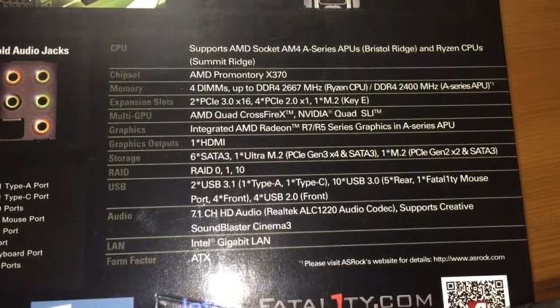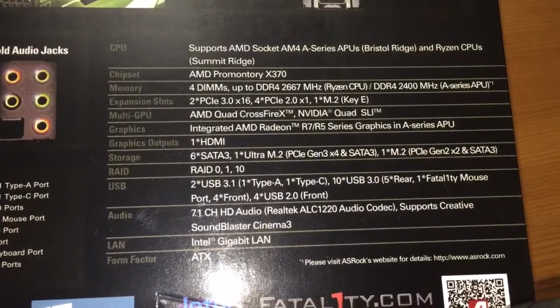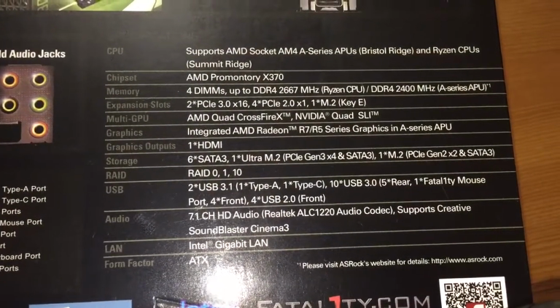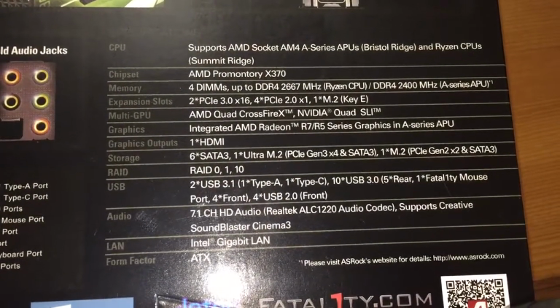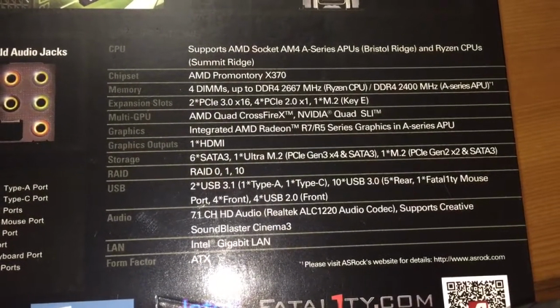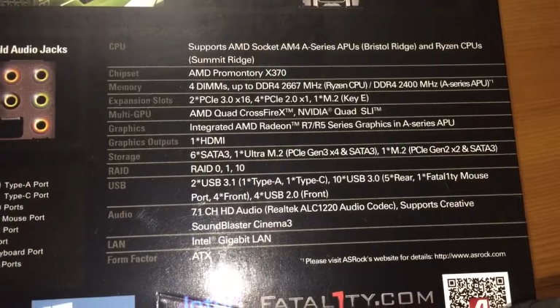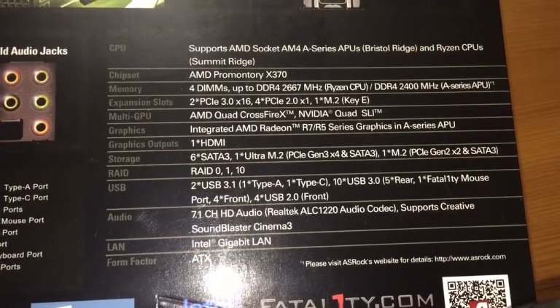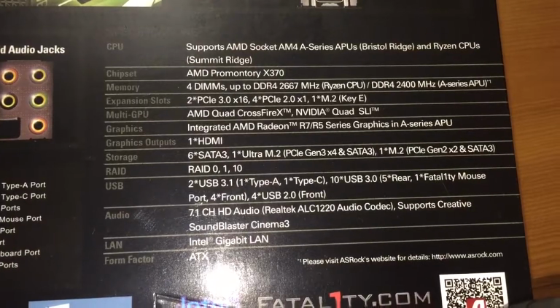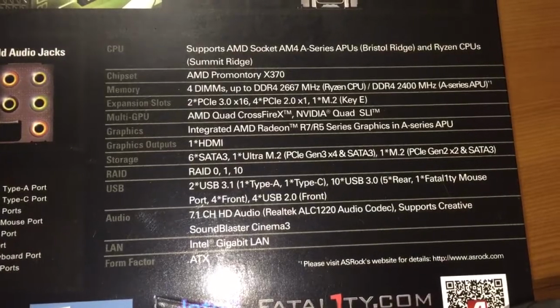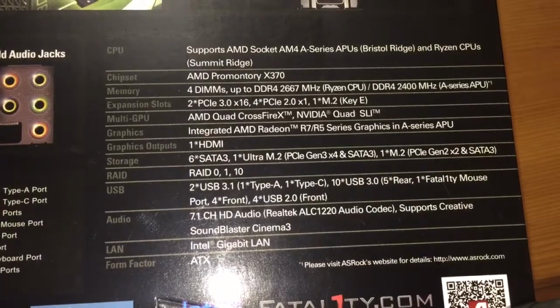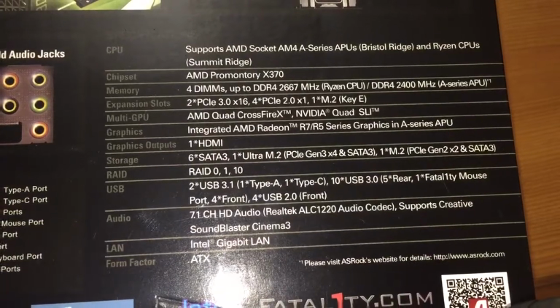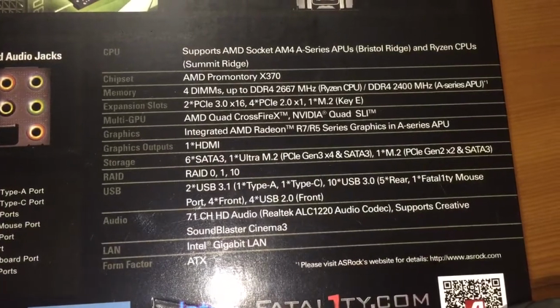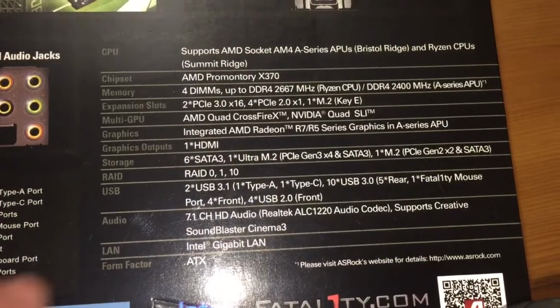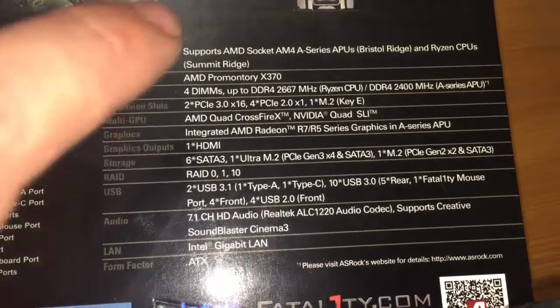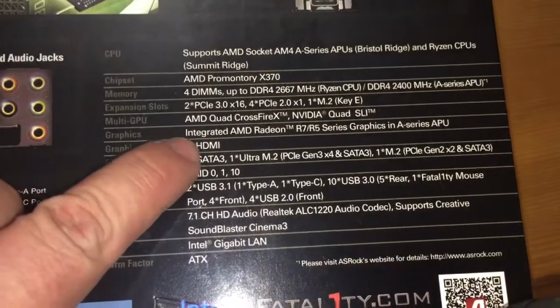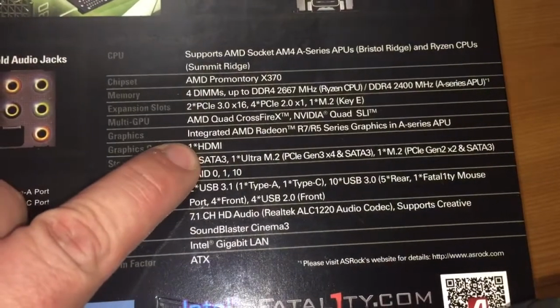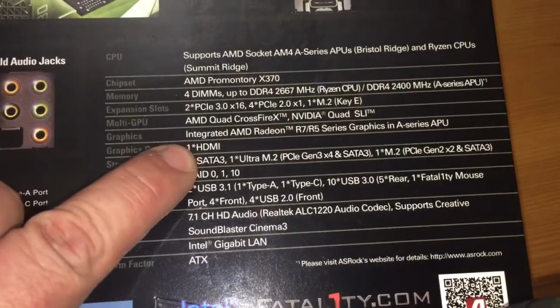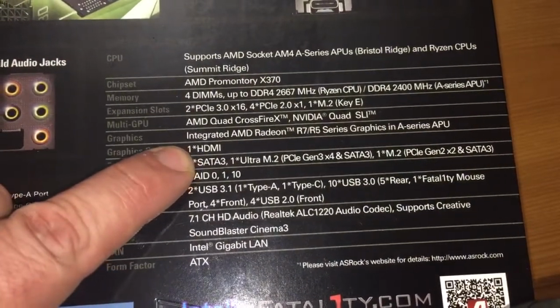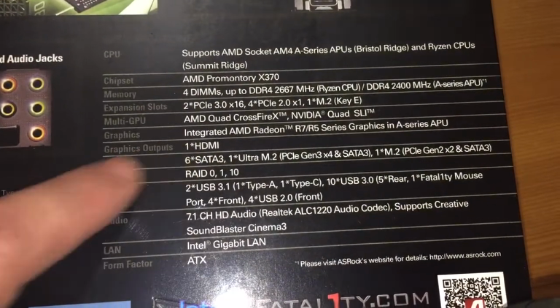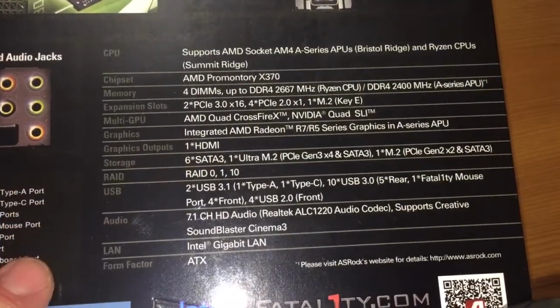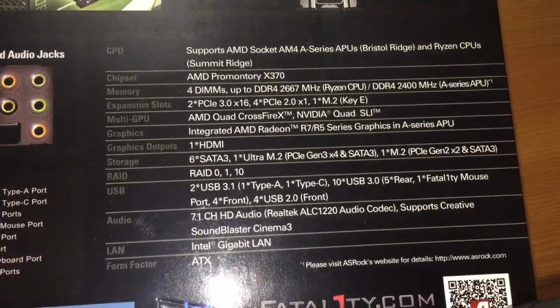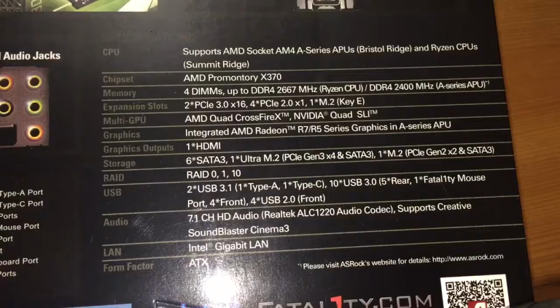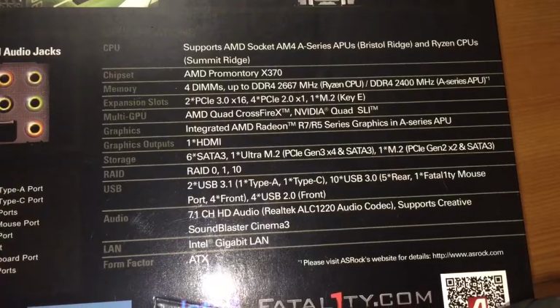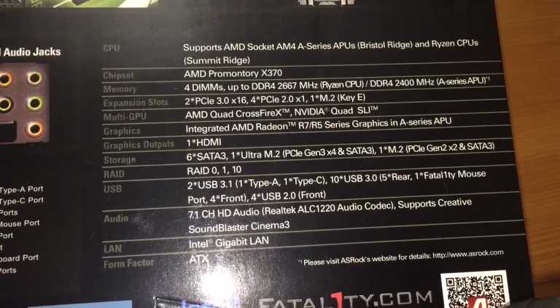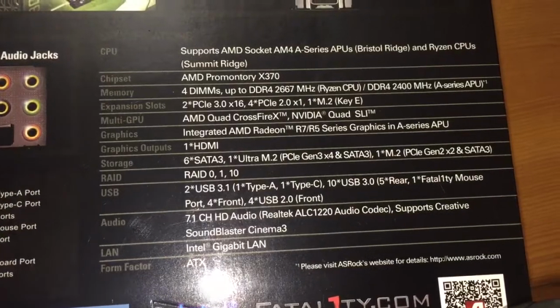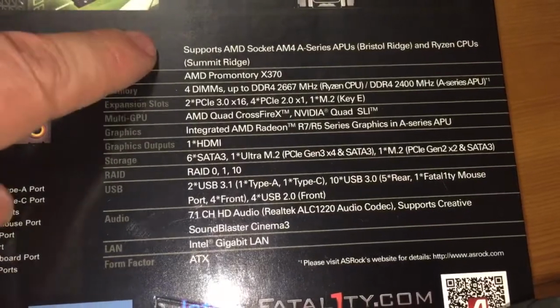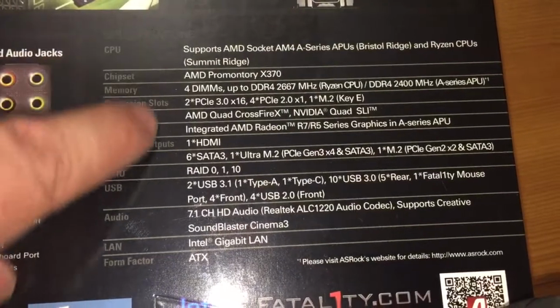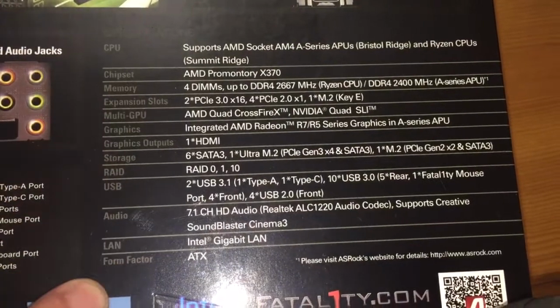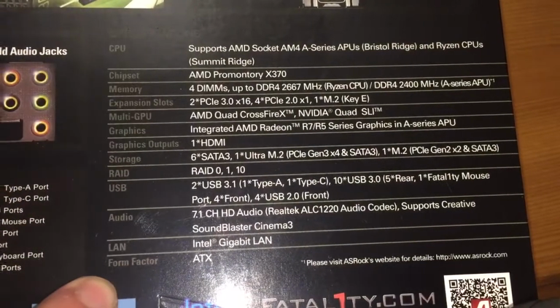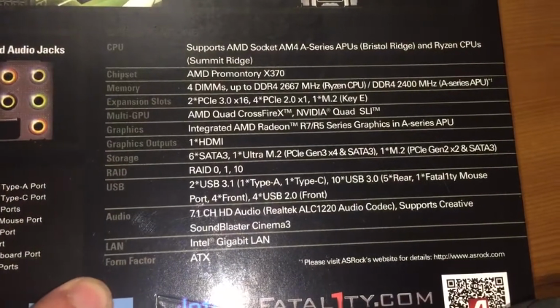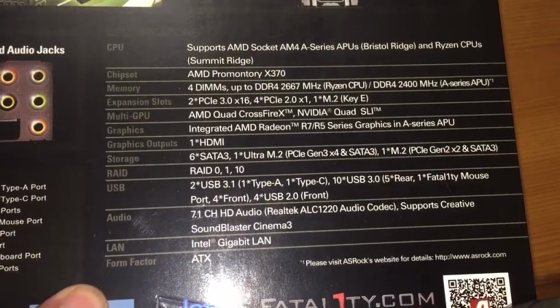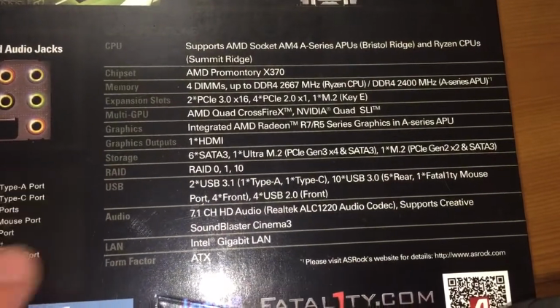Currently my budget isn't allowing me to buy a graphics card, which is so sad — I have to wait a month. But at least this integrated AMD Radeon graphics means I will be able to get my PC up and running in the meantime. You'll also see other things this board can do.